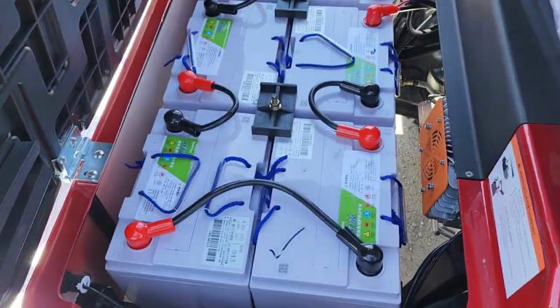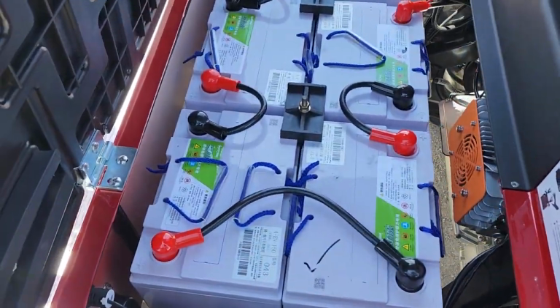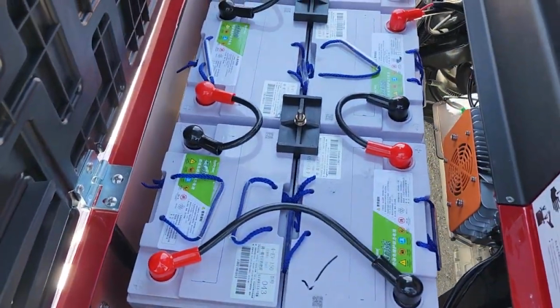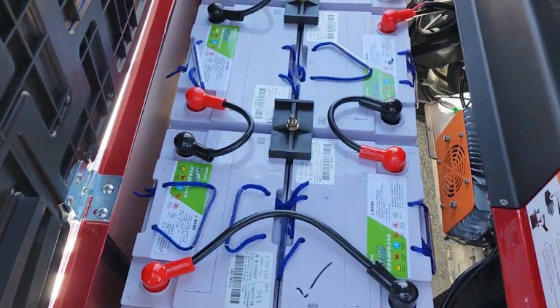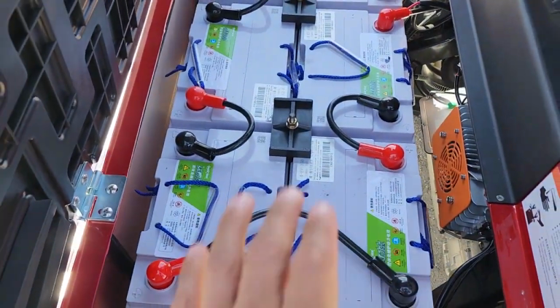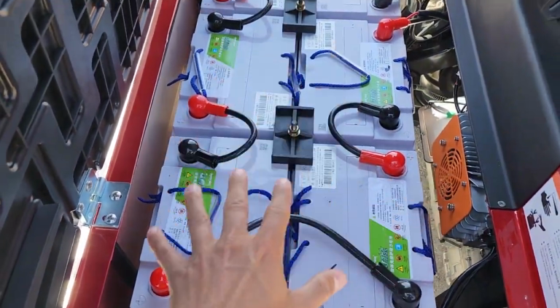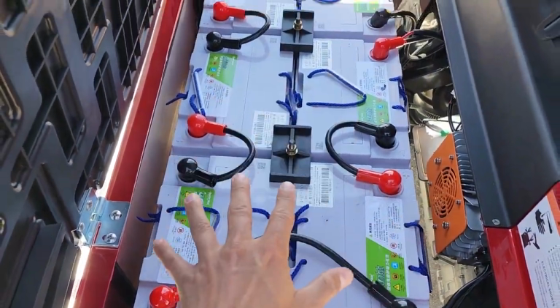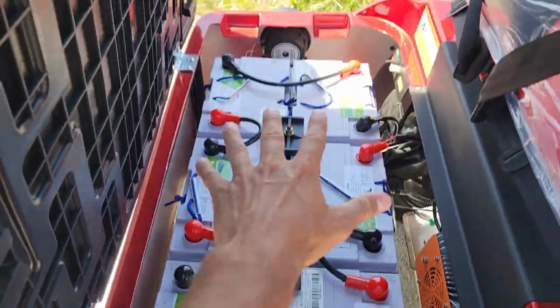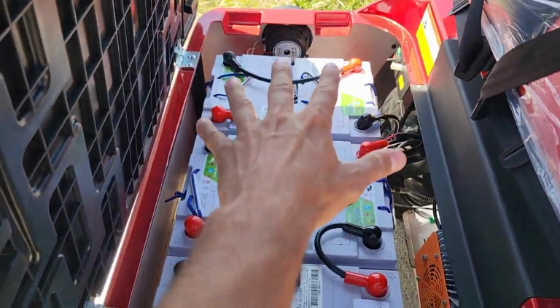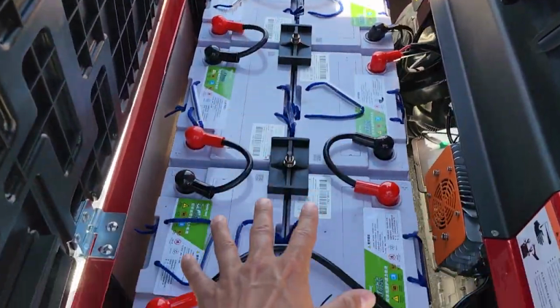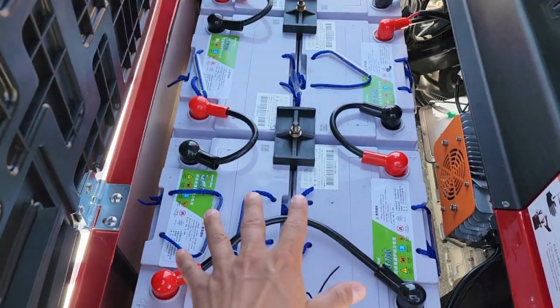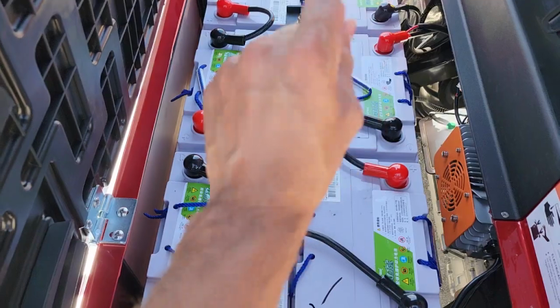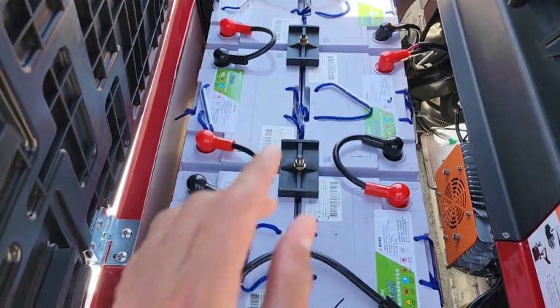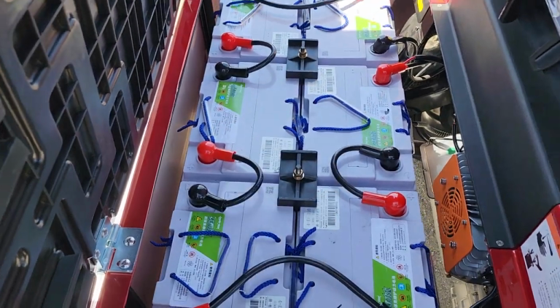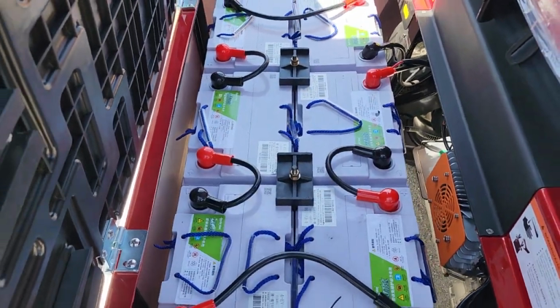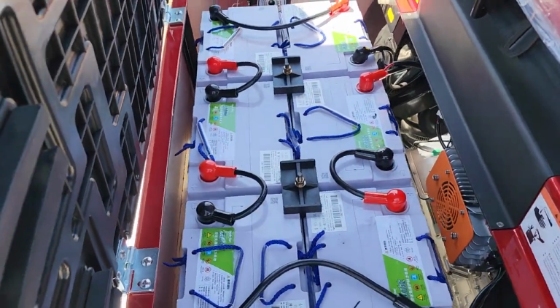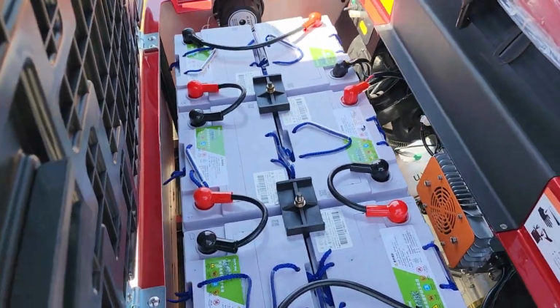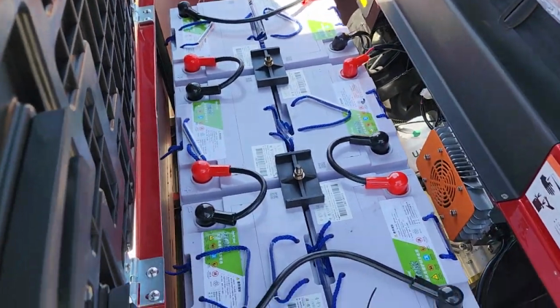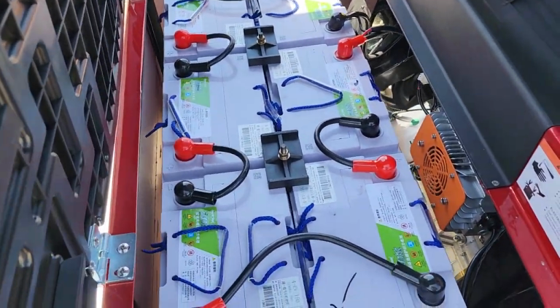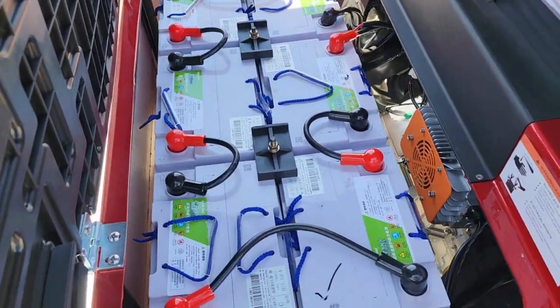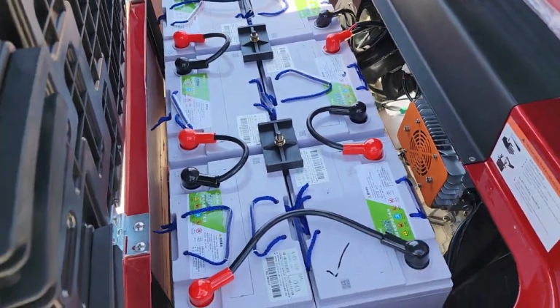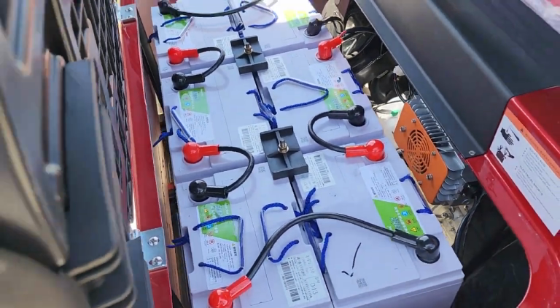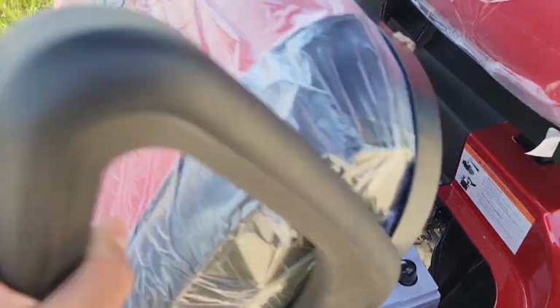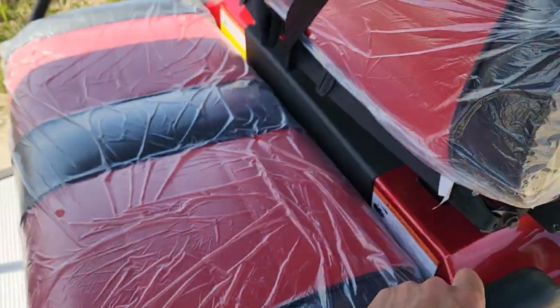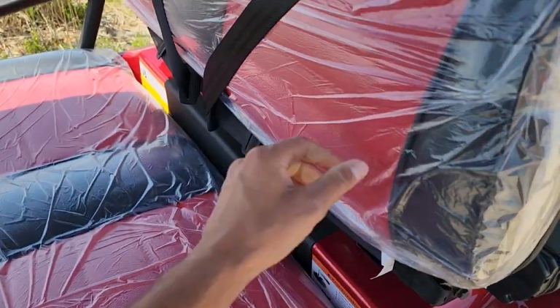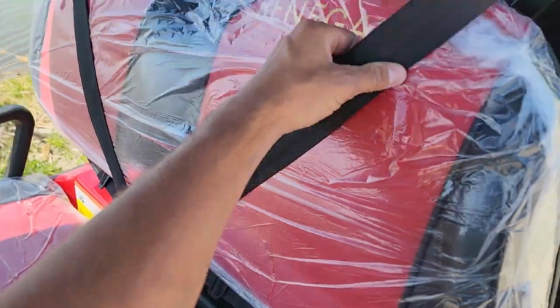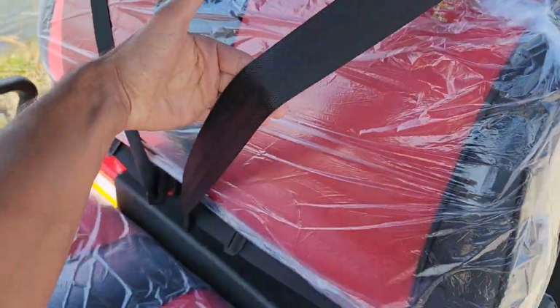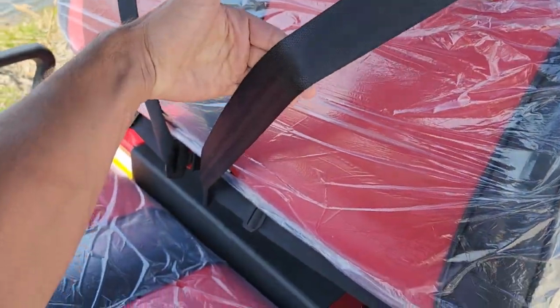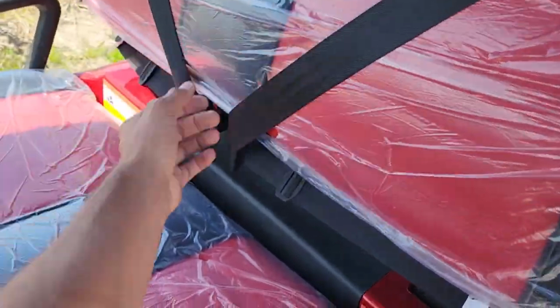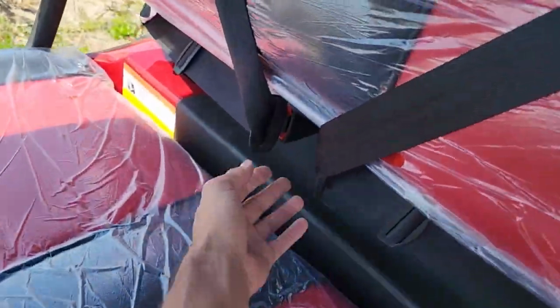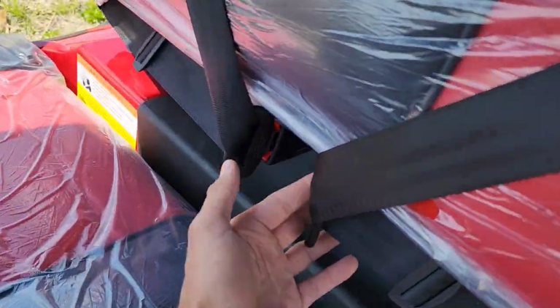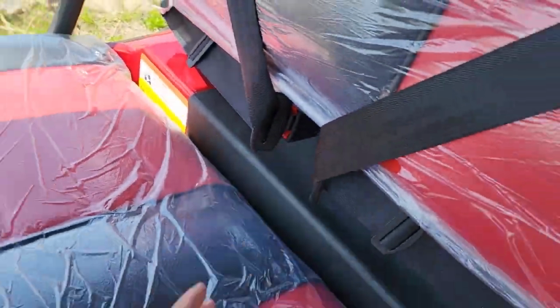You've got your nice sealed batteries right here — 48 volt, 5,000 watt. It also has the on-board charger.